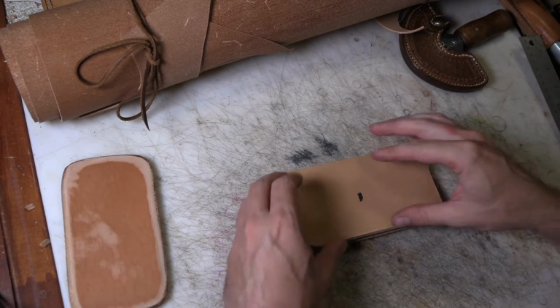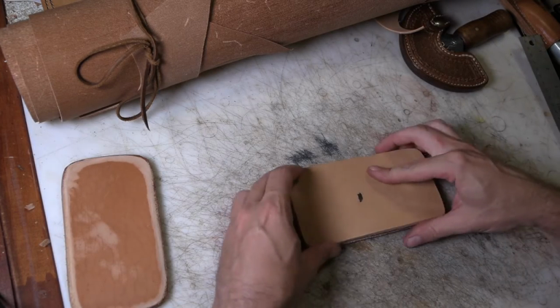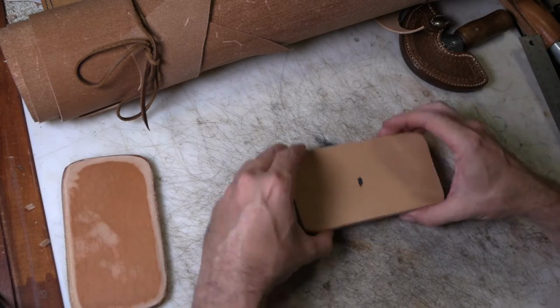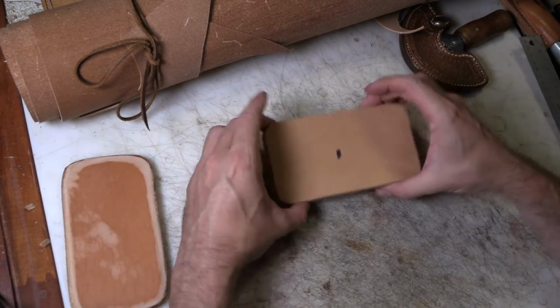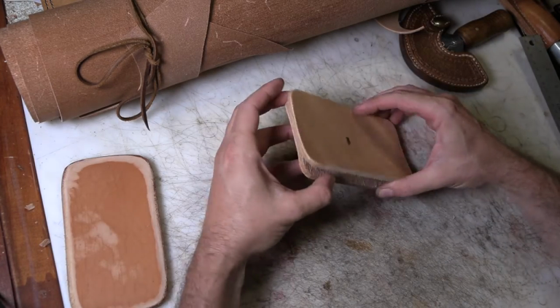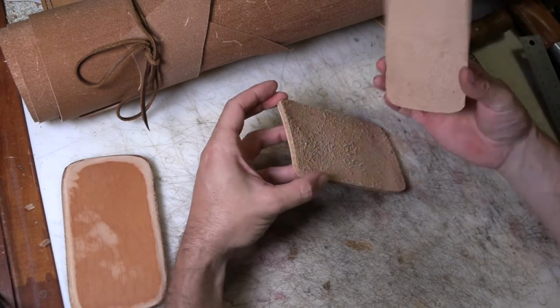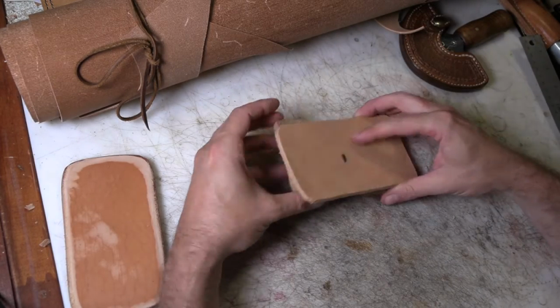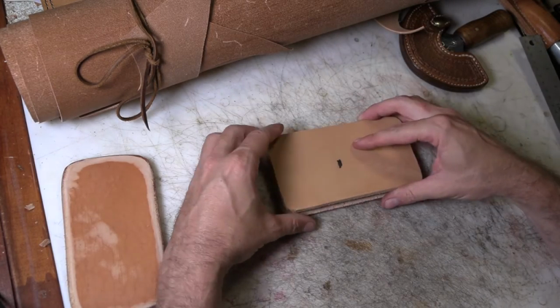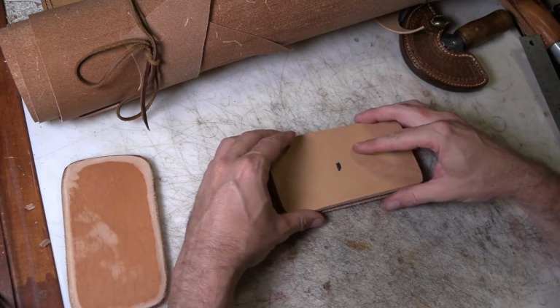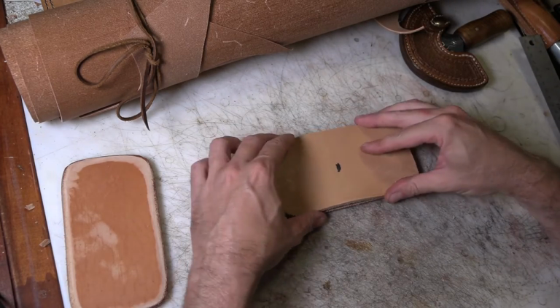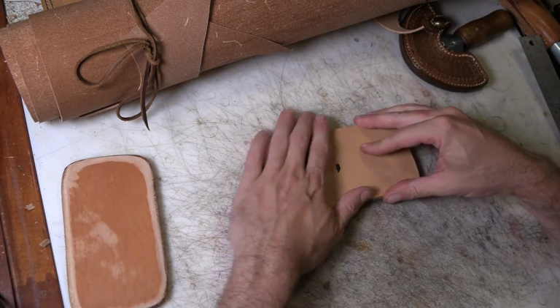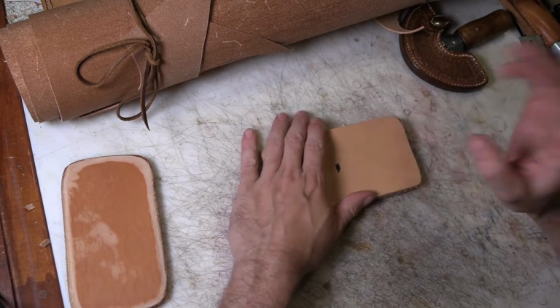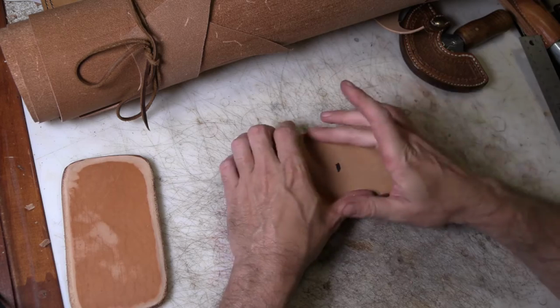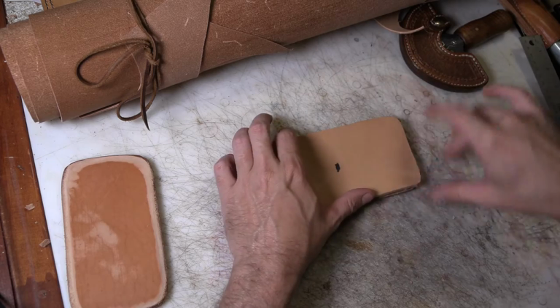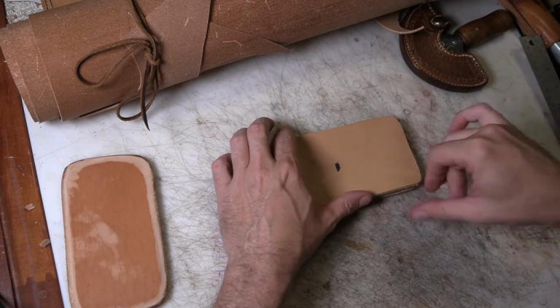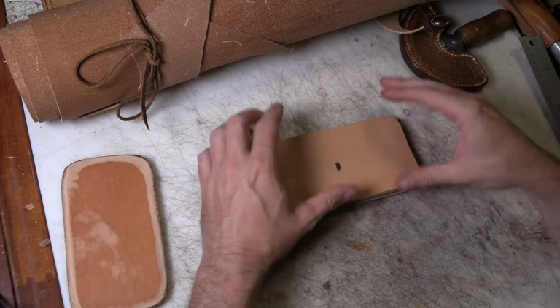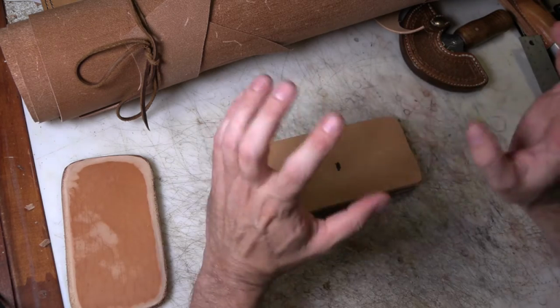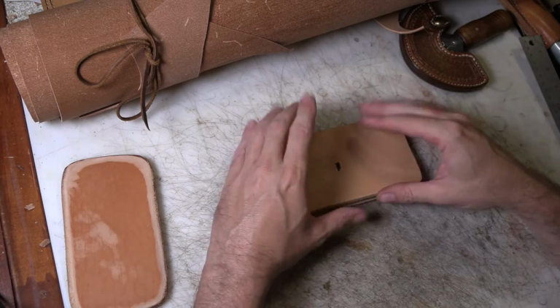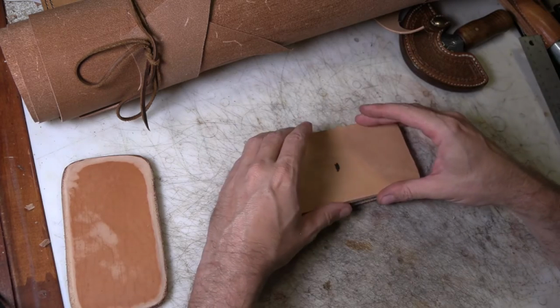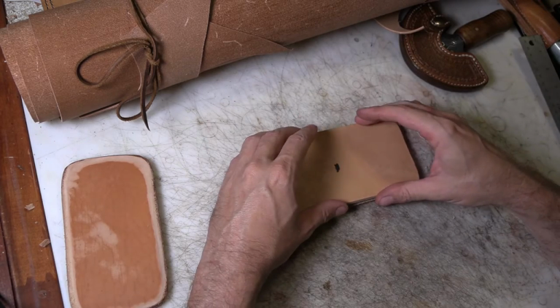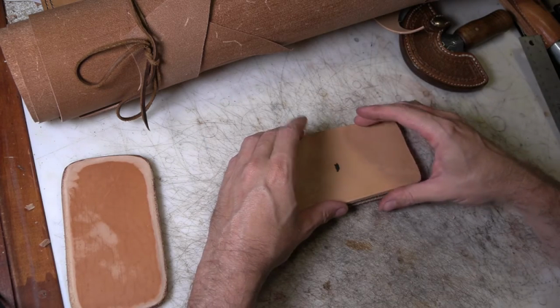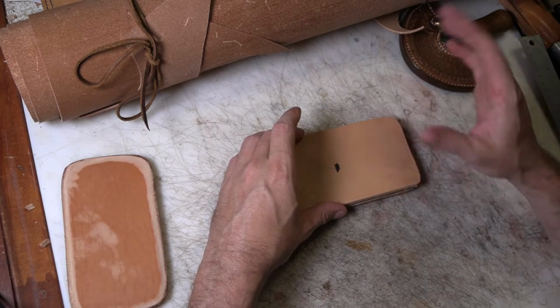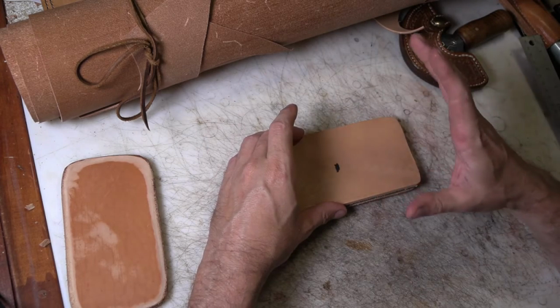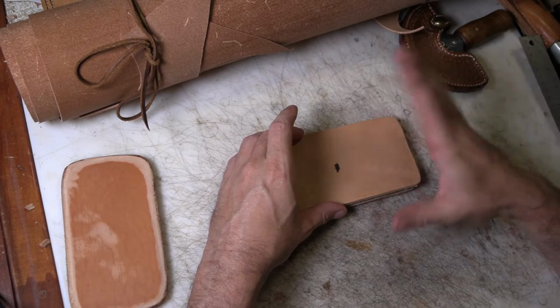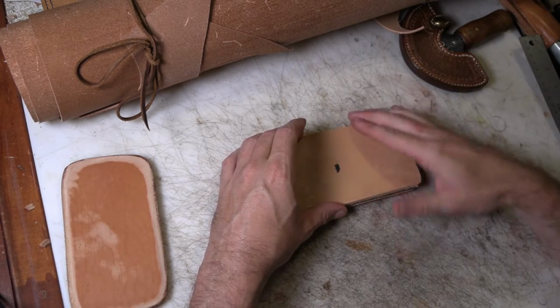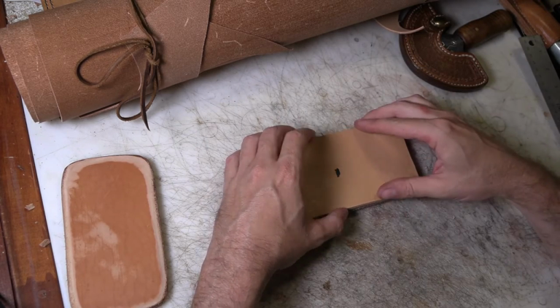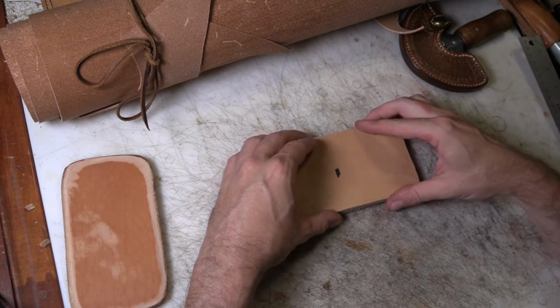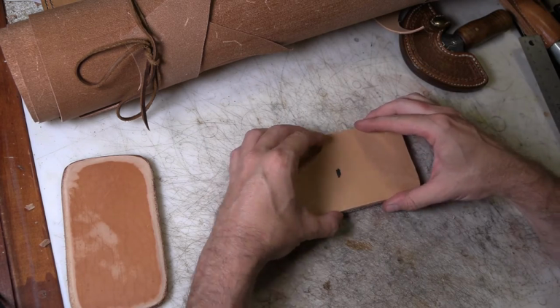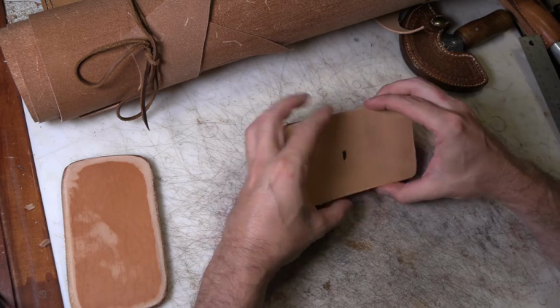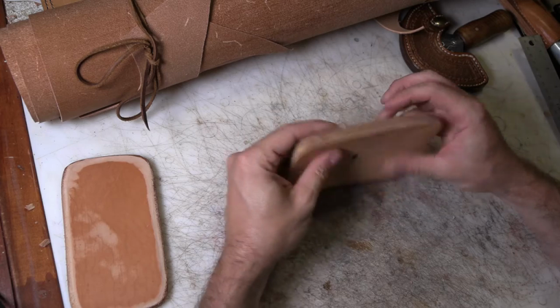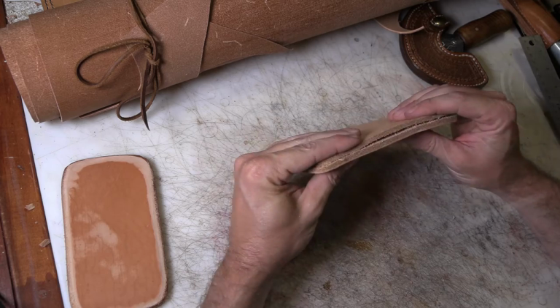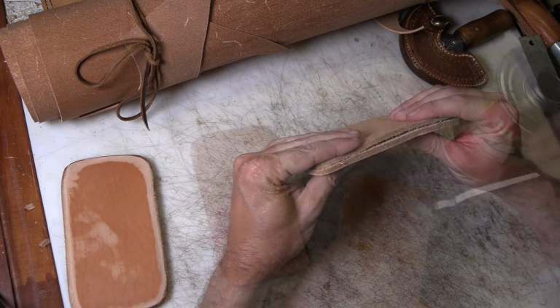Now that I've got these pieces cut, I'm just going to glue them together back to back, bevel the edges just a little bit to take off the square corners, and sand on it a little bit to even everything out.